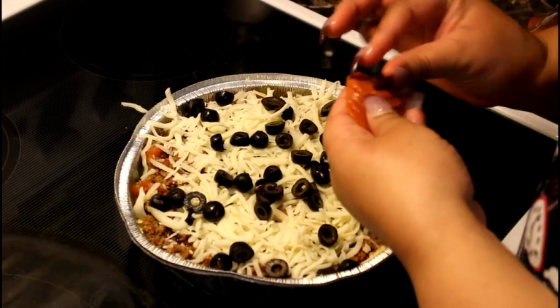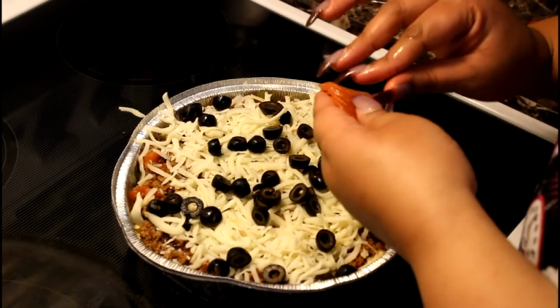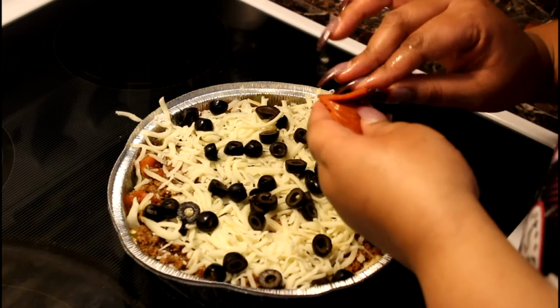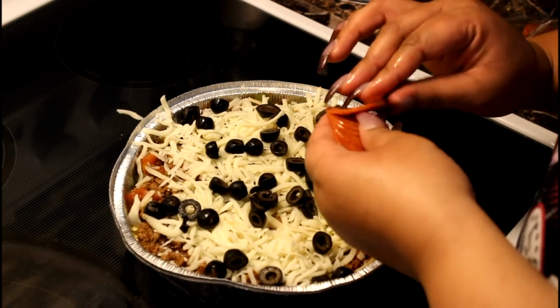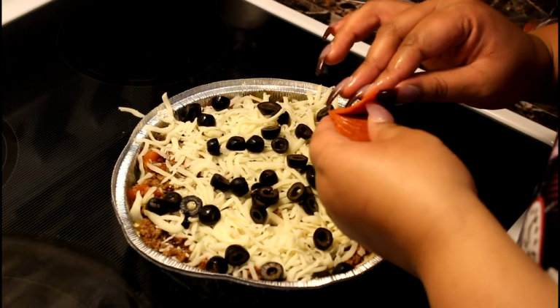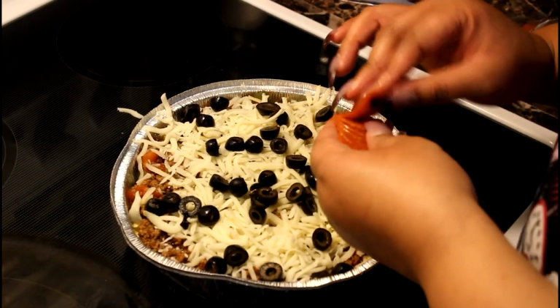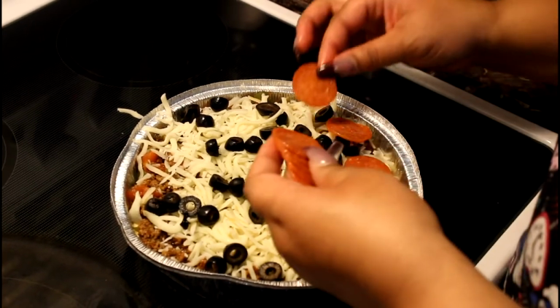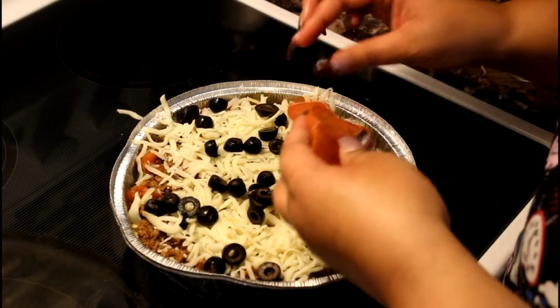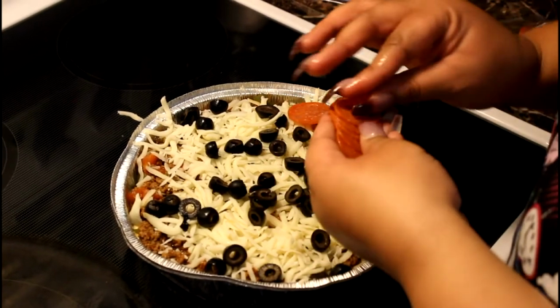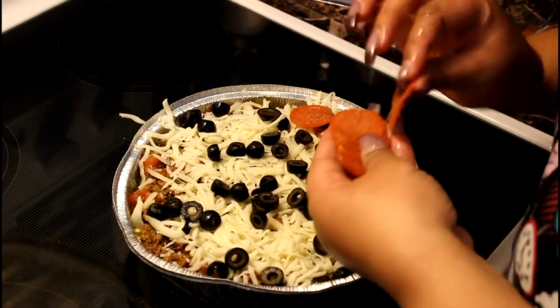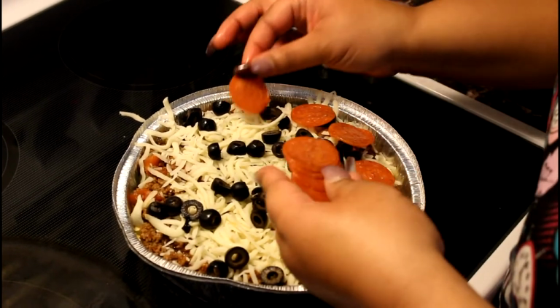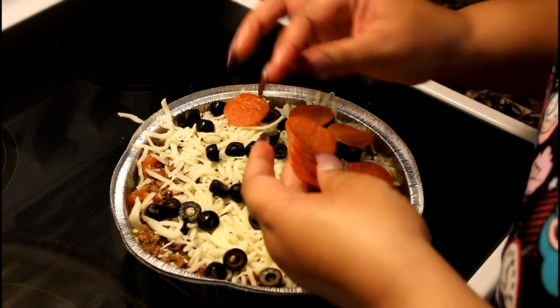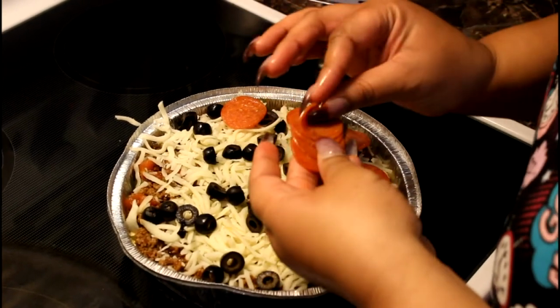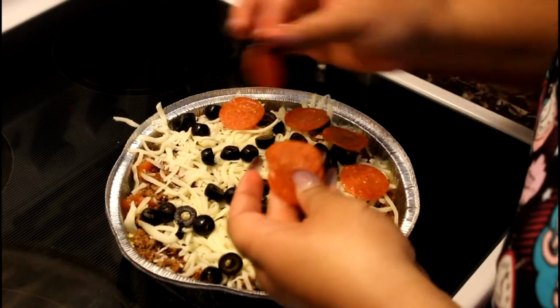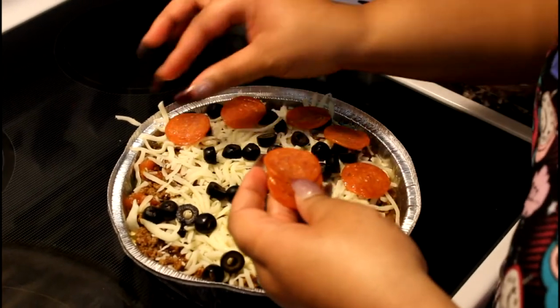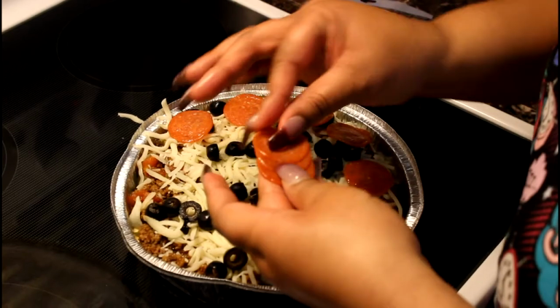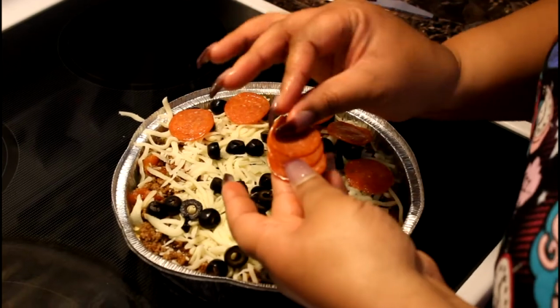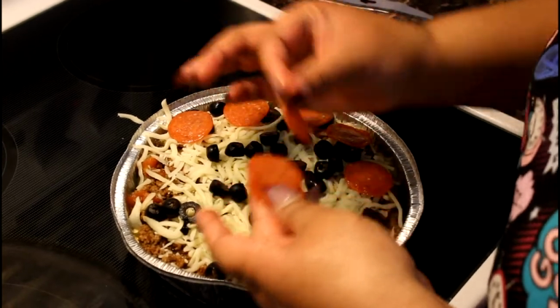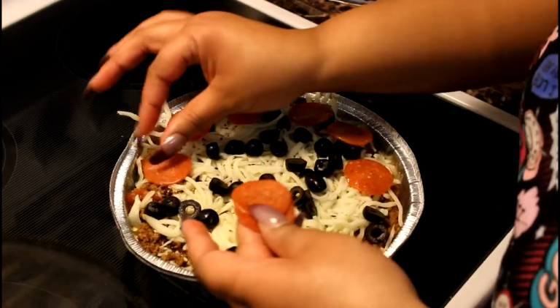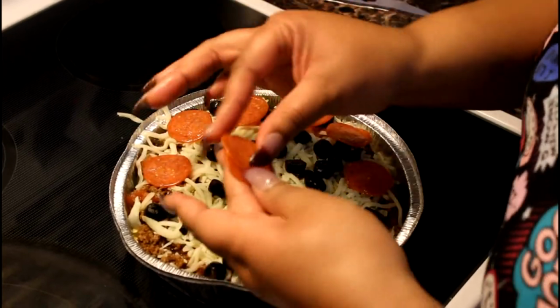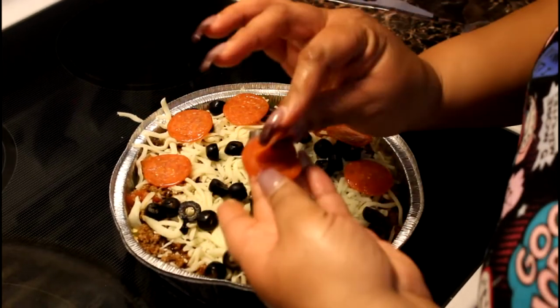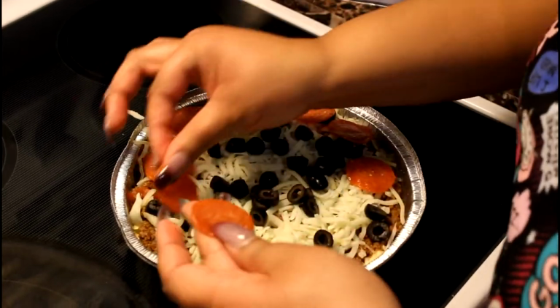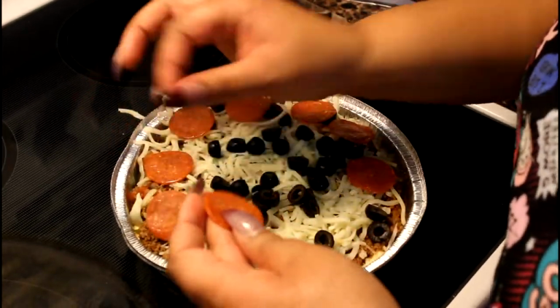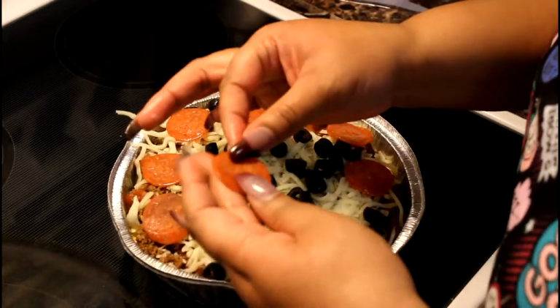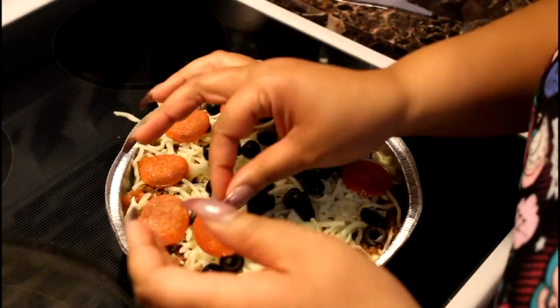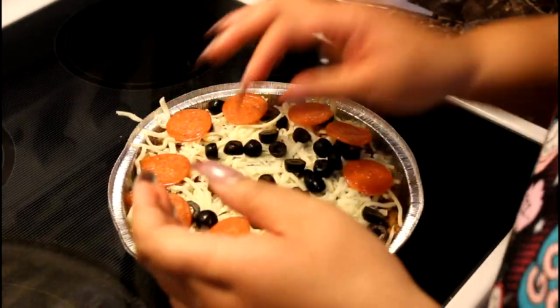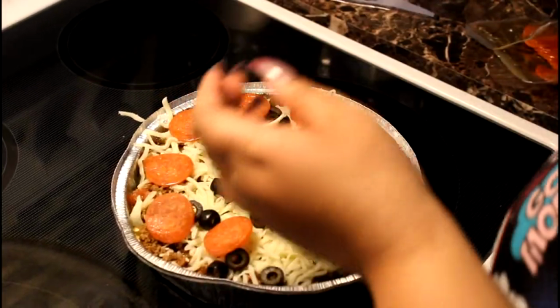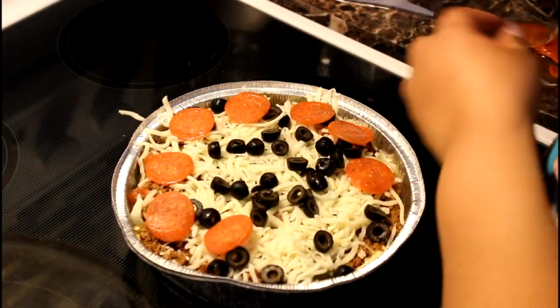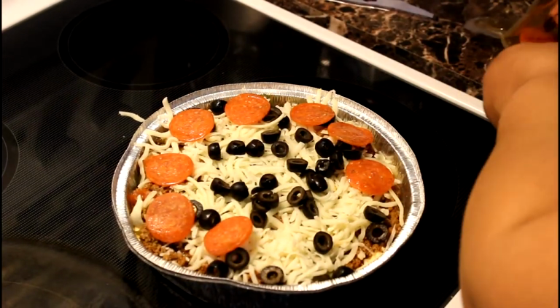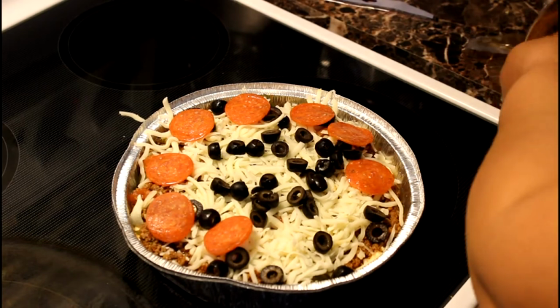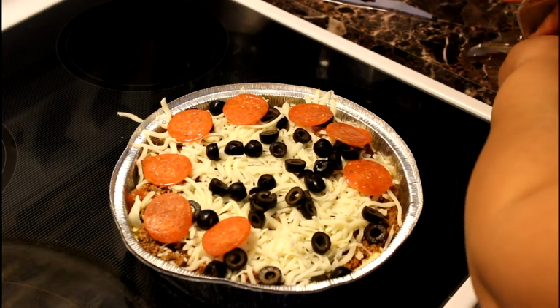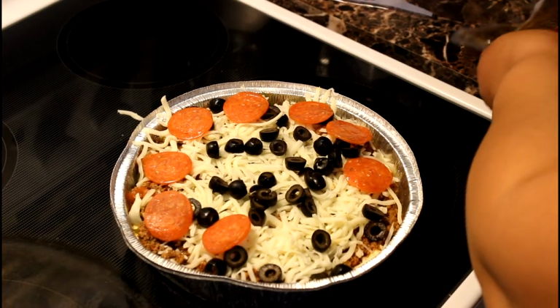After that, put it in the oven and bake it for about 20 to 25 minutes. I'll put the accurate time in the description bar and show you guys when it's done.